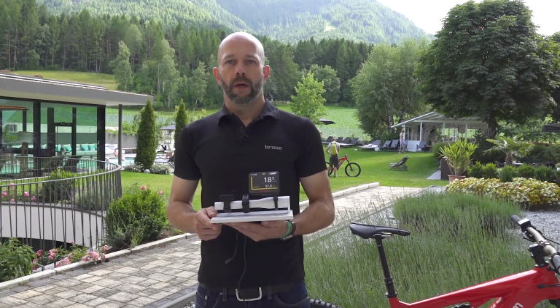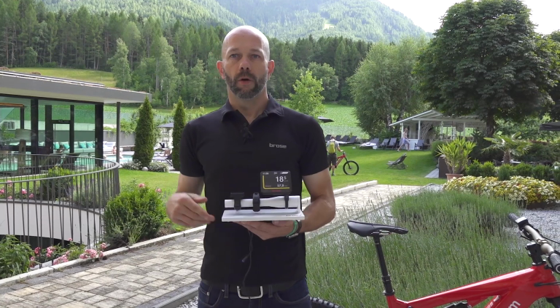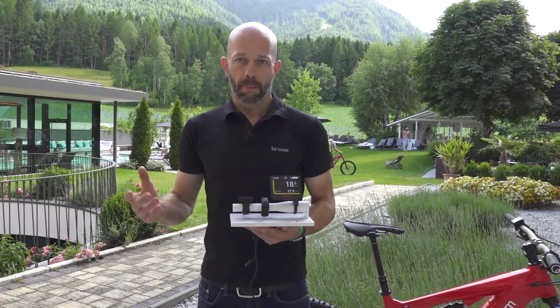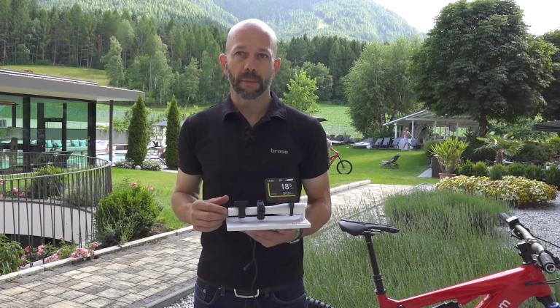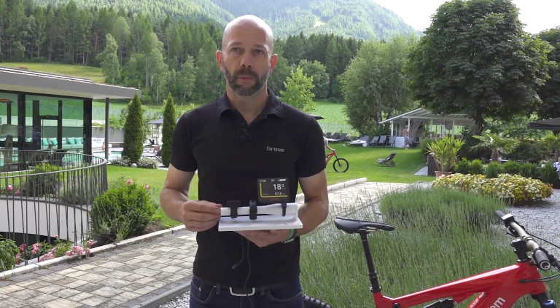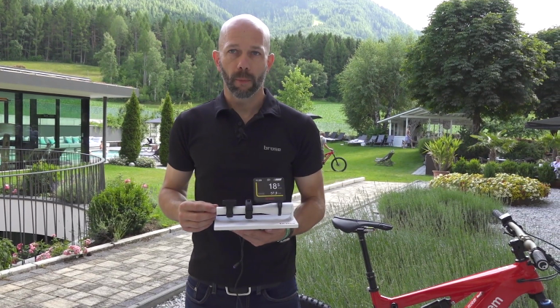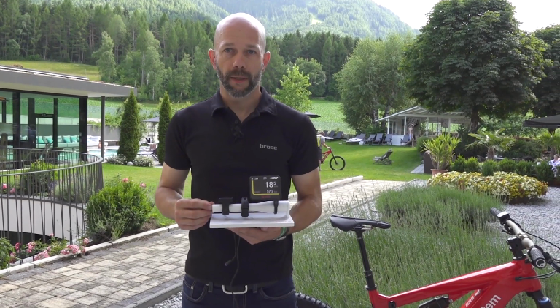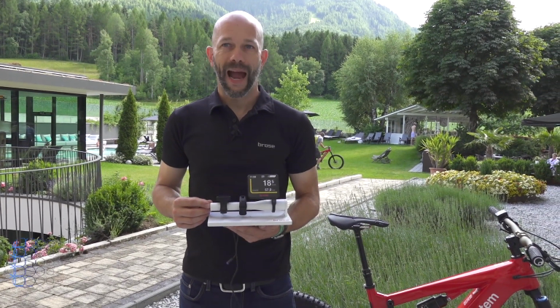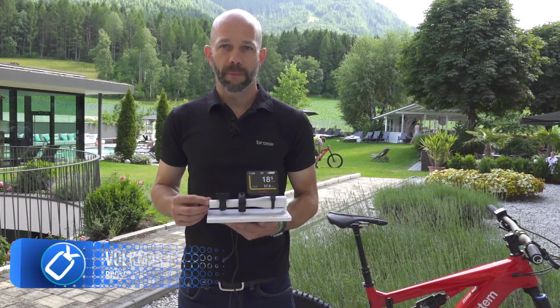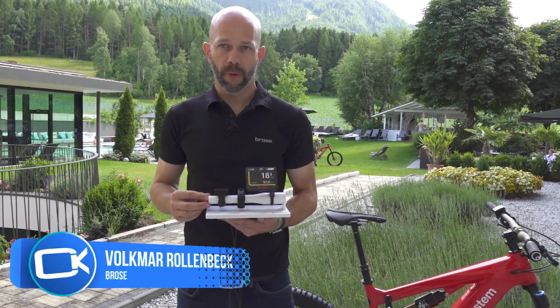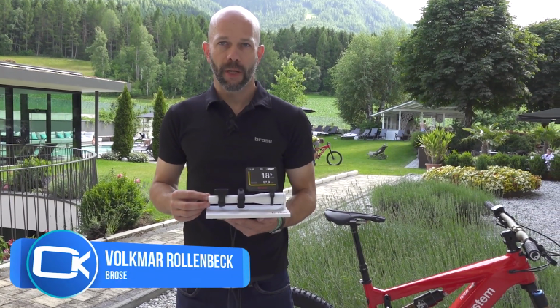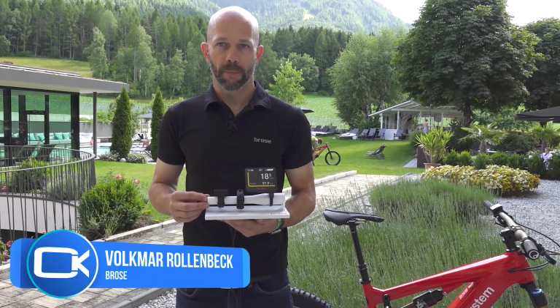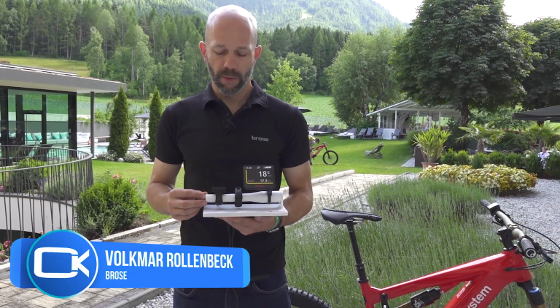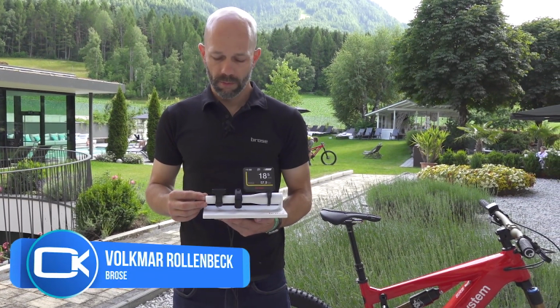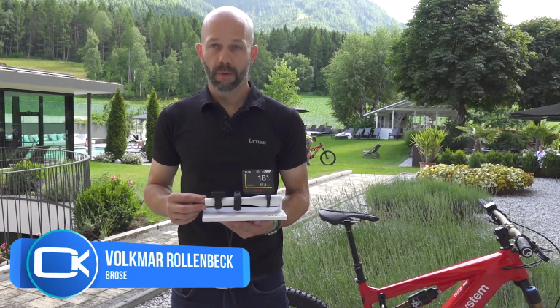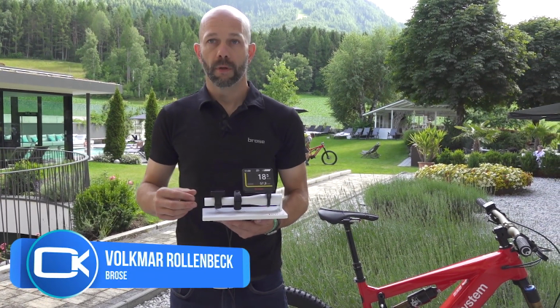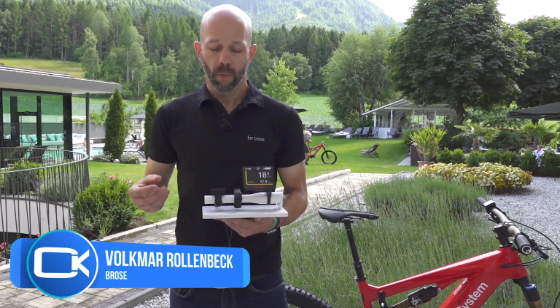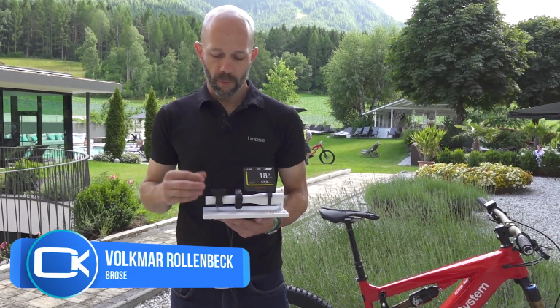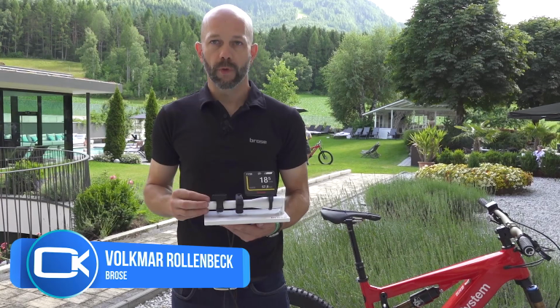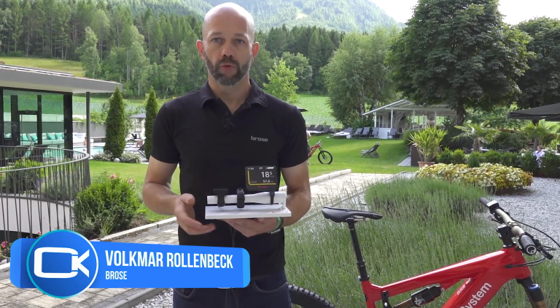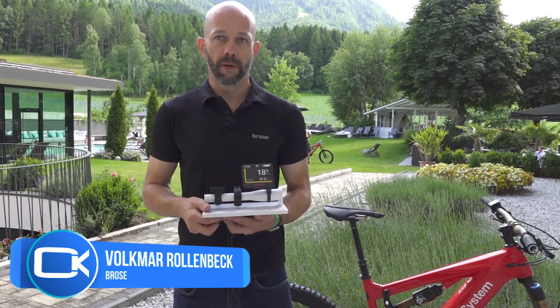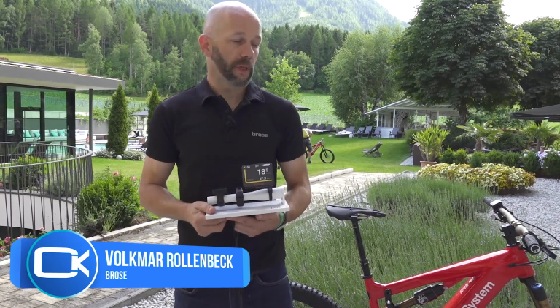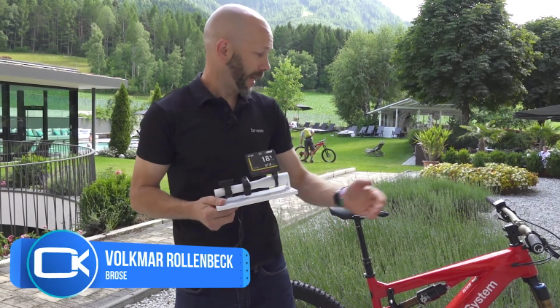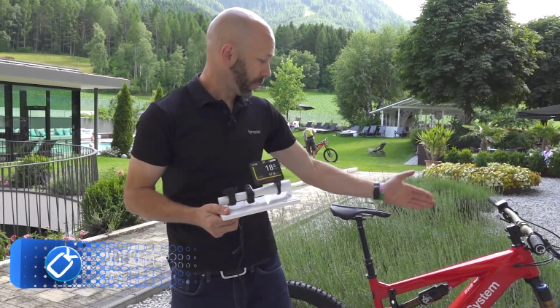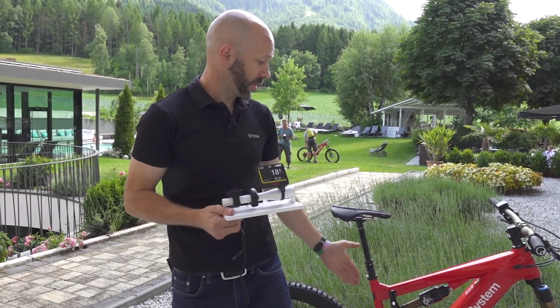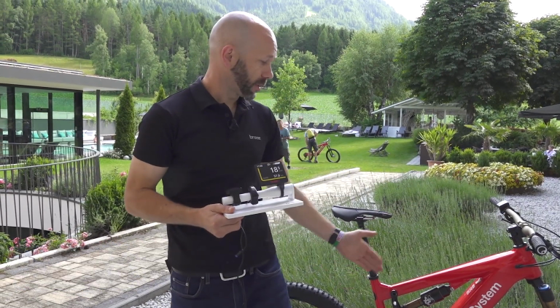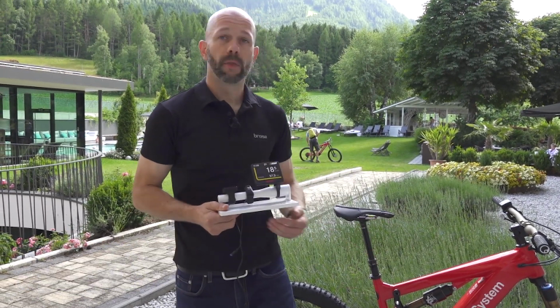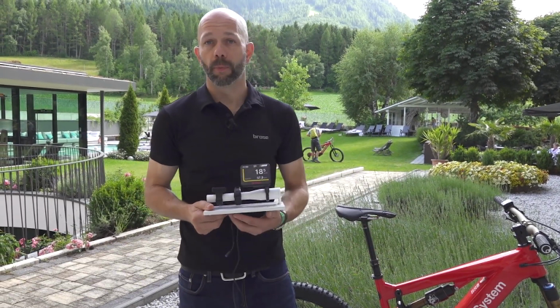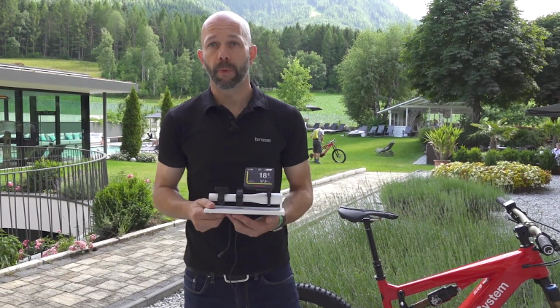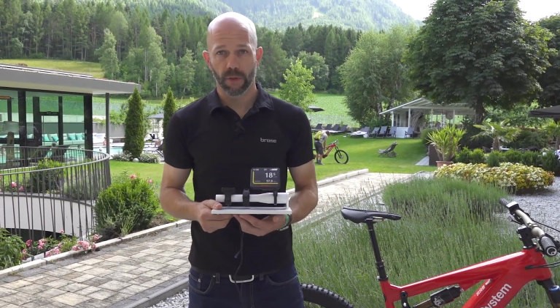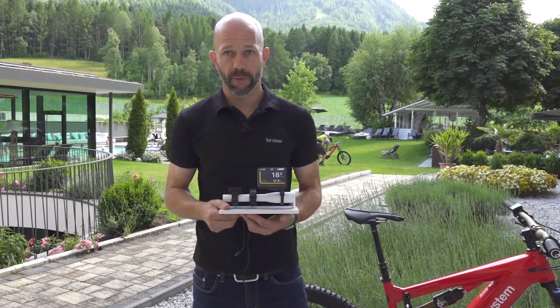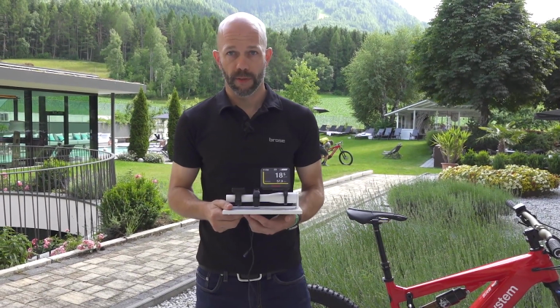Hello, my name is Volkmar Rollenbeck. I'm the product manager at Brose. We produce drives and now we present the complete Brose drive system.